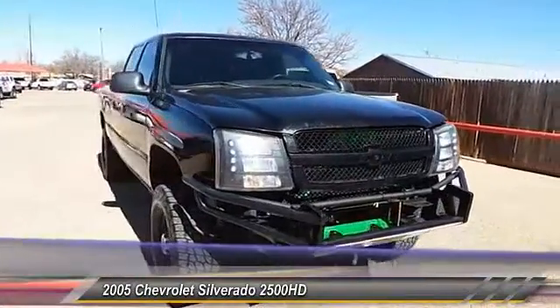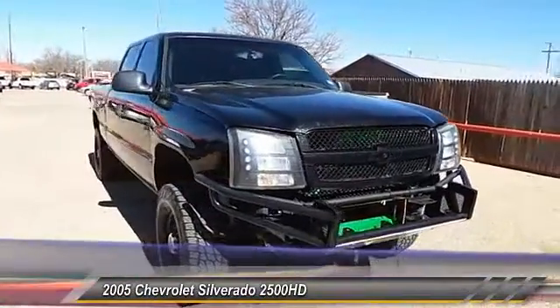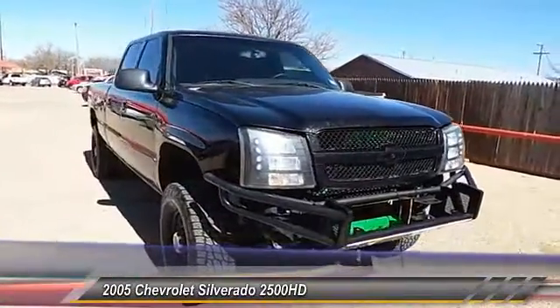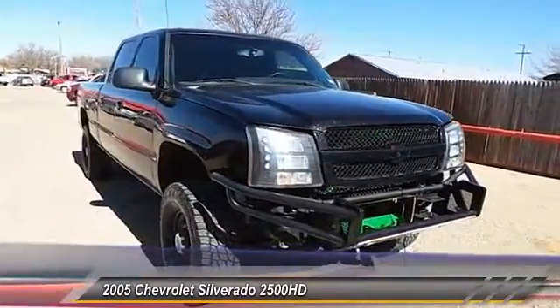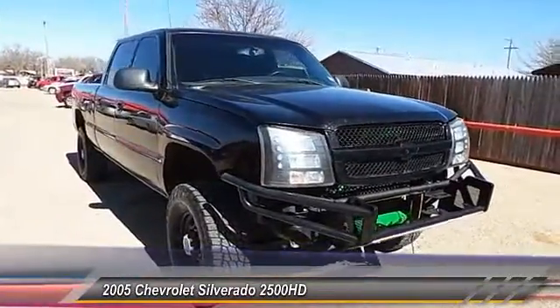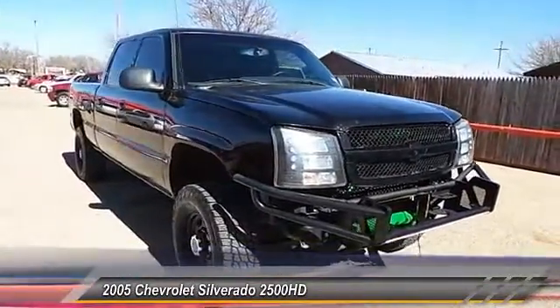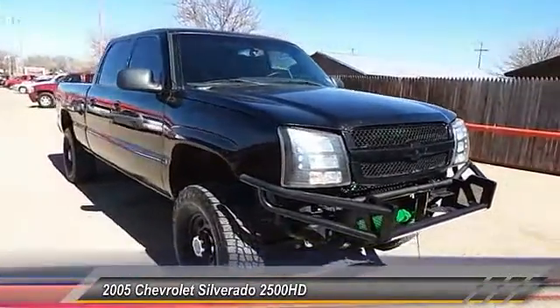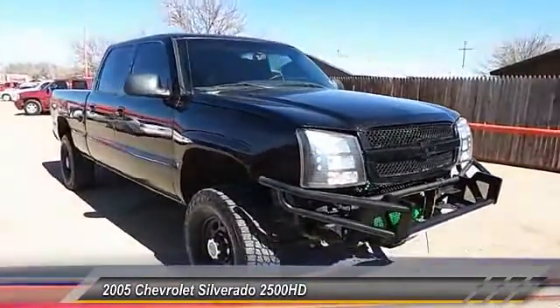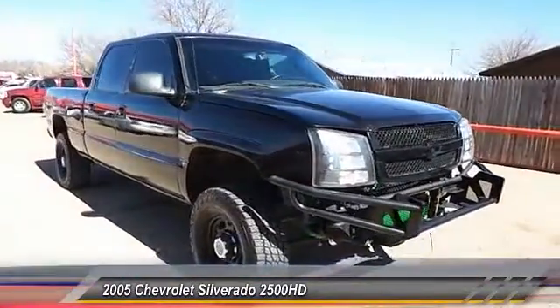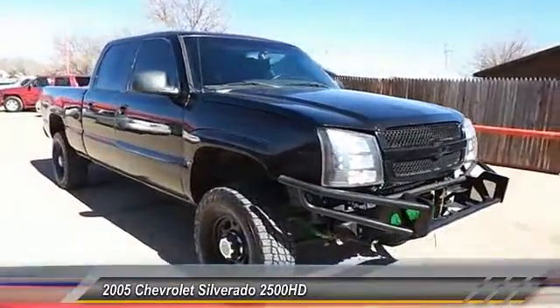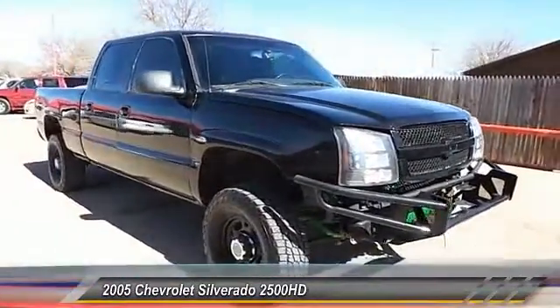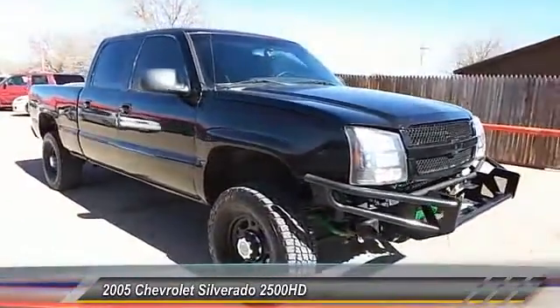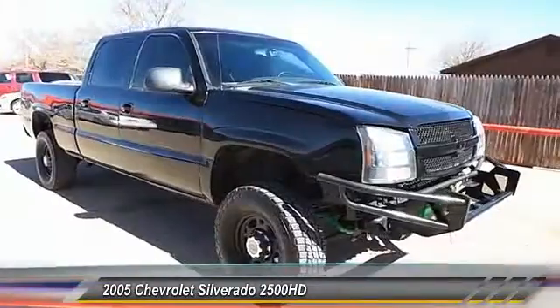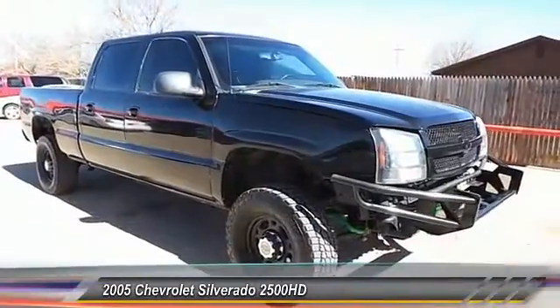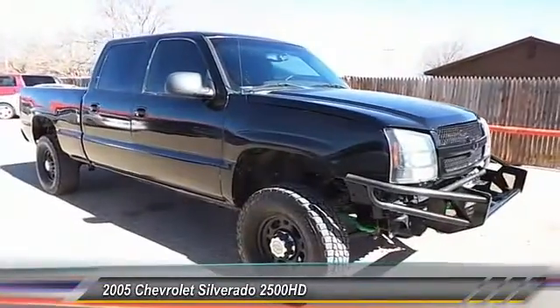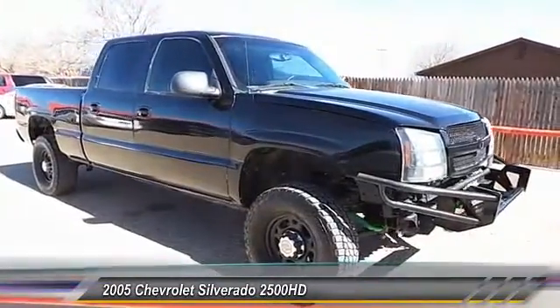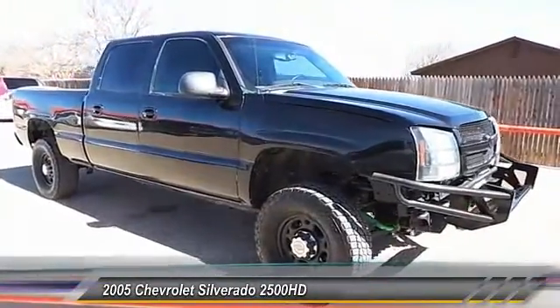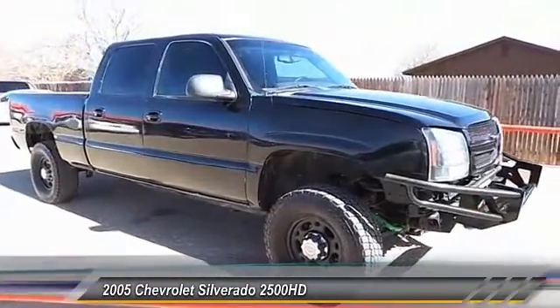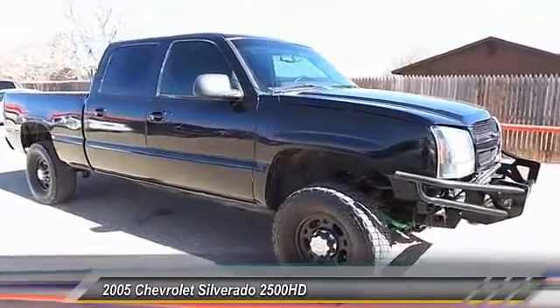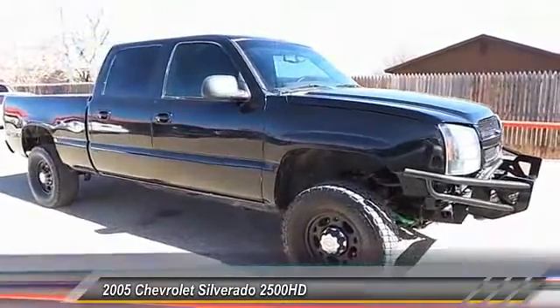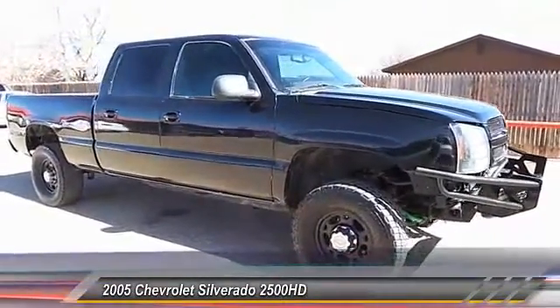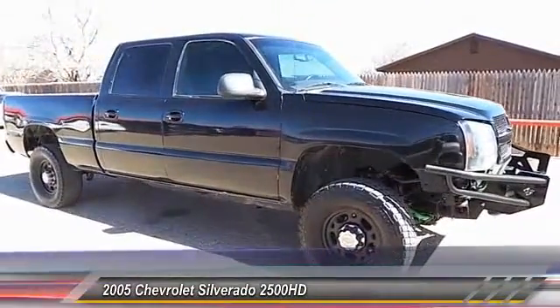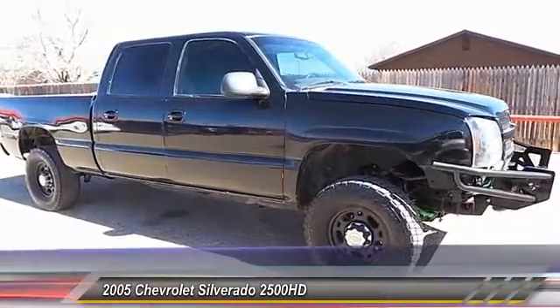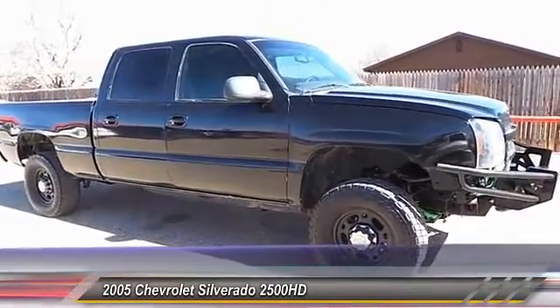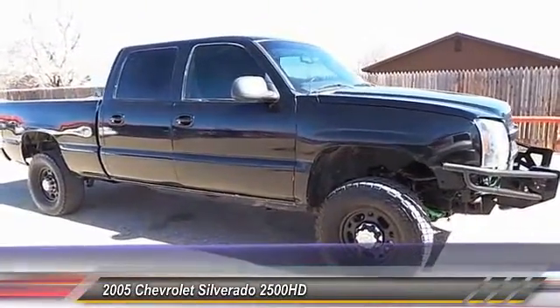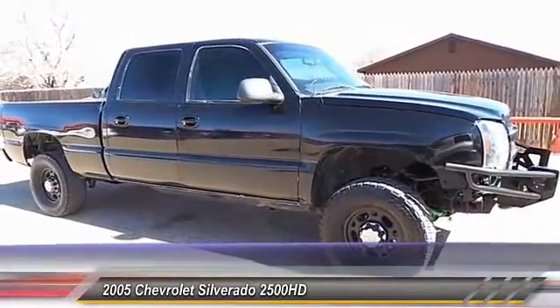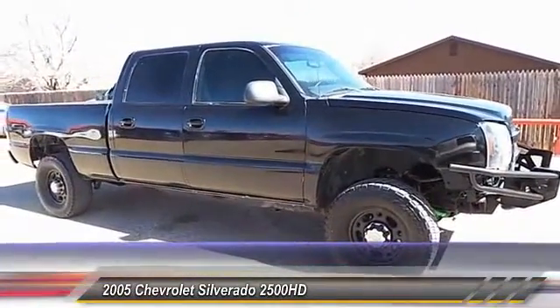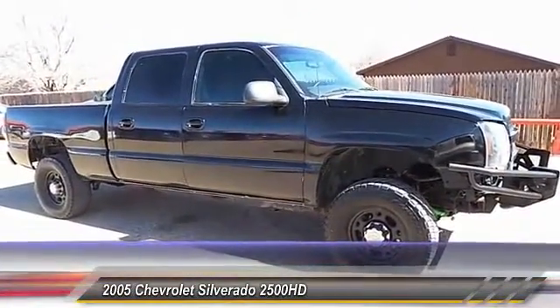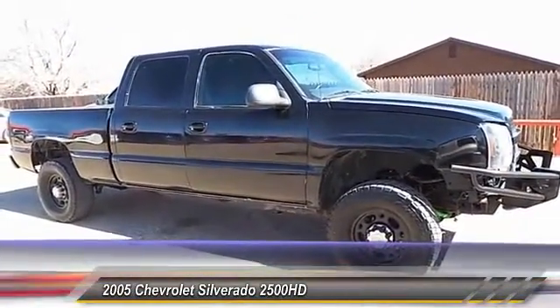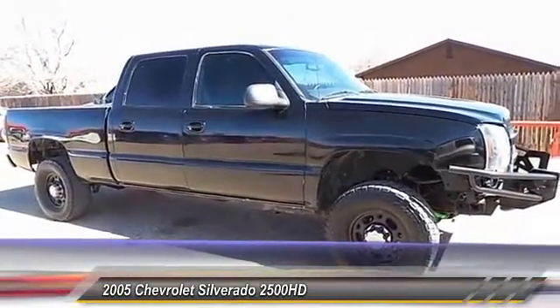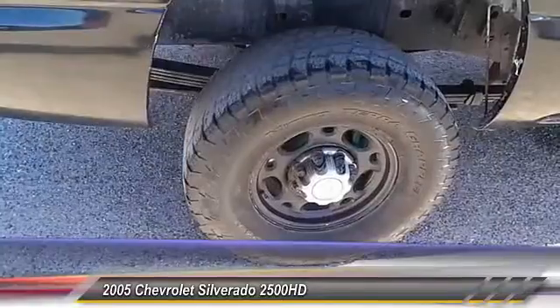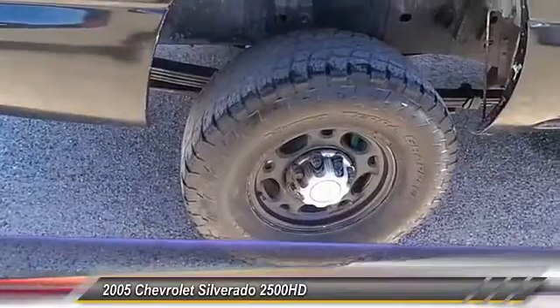Keyless entry. Security system. Trip odometer. Dual zone climate control. Power driver mirror. Tilt steering wheel. Heated side mirrors.